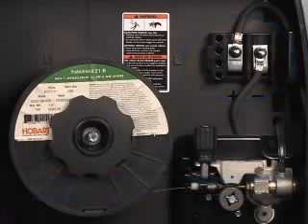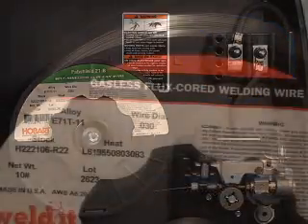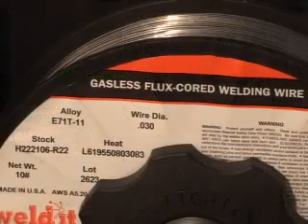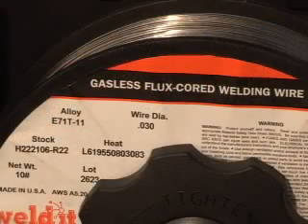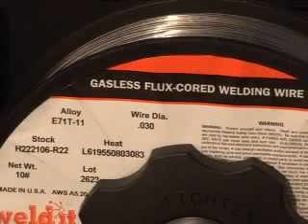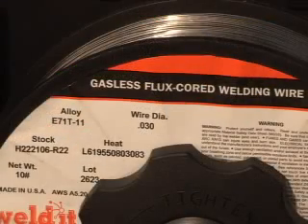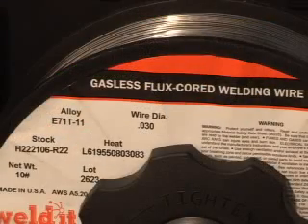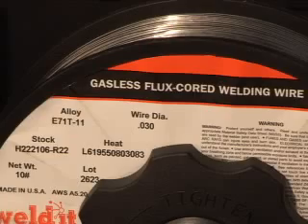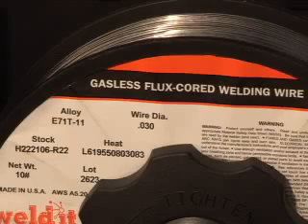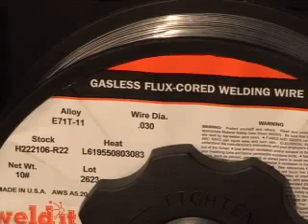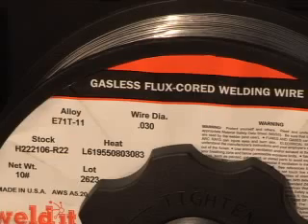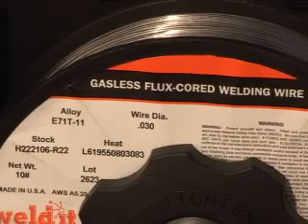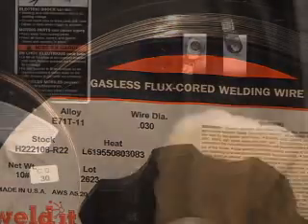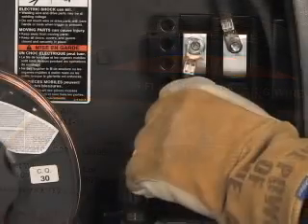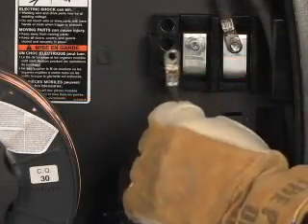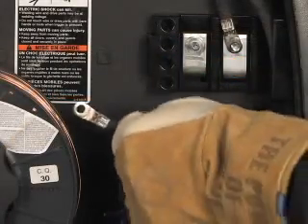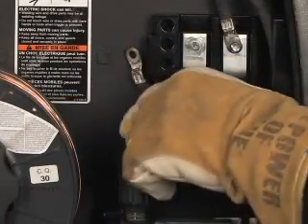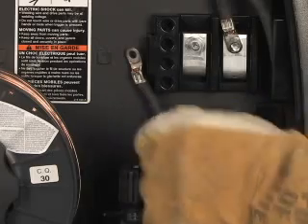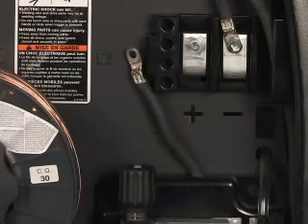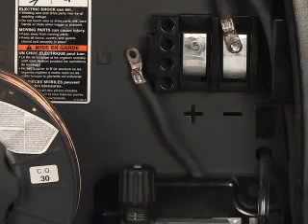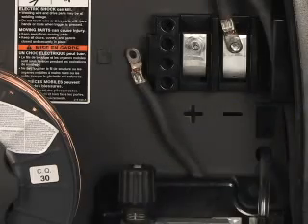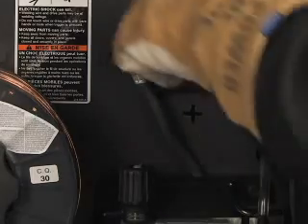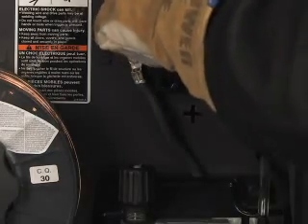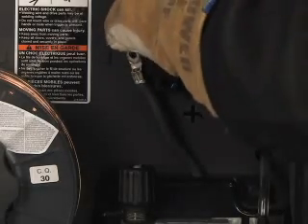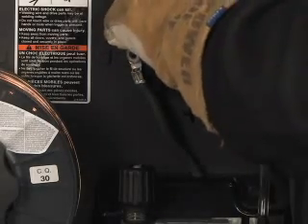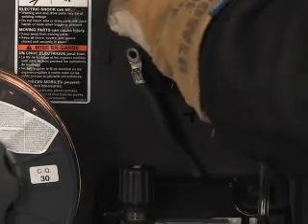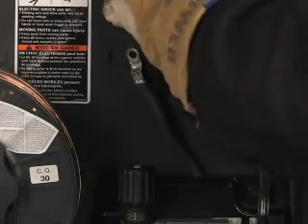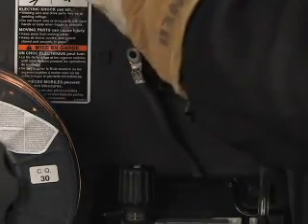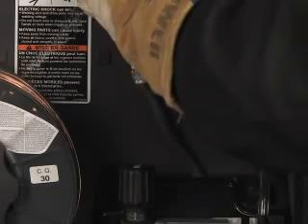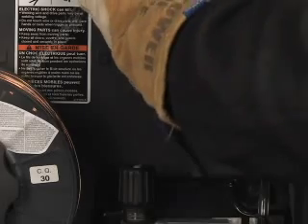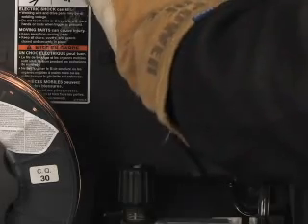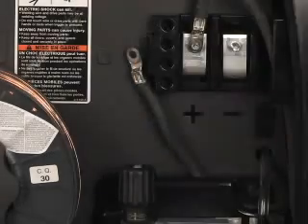For this example, we will use a wire that does not require shielding gas. This wire requires the machine to be set to straight polarity, which is DC electrode negative. For straight polarity, the cable from the work lead is connected to the positive stud.